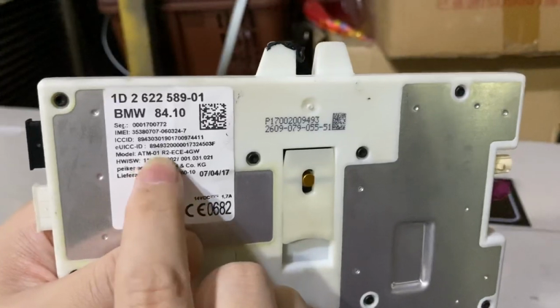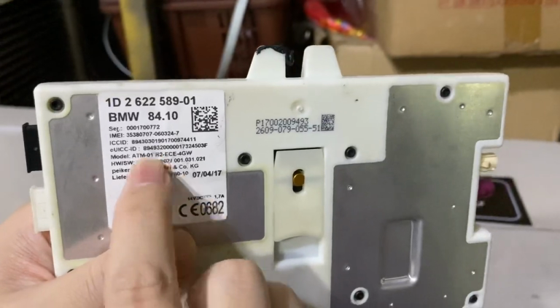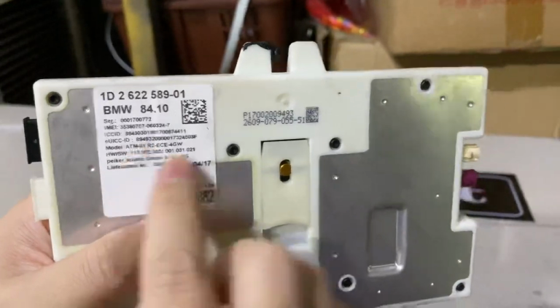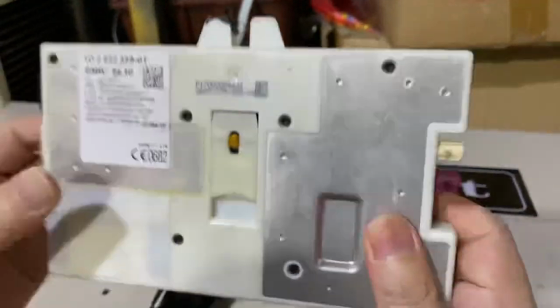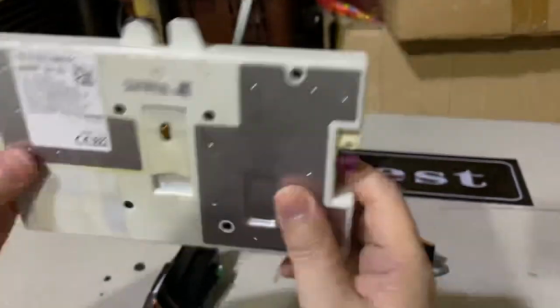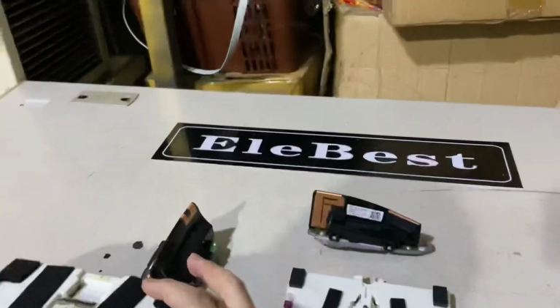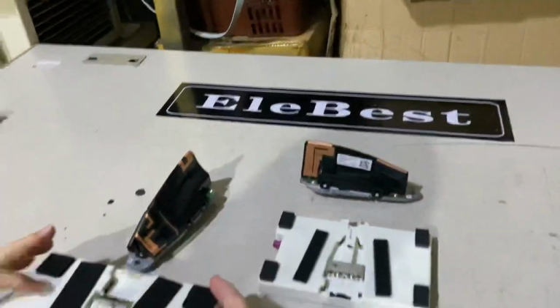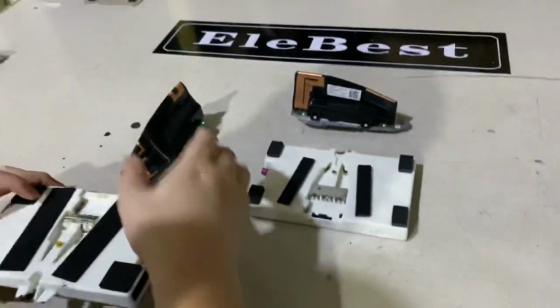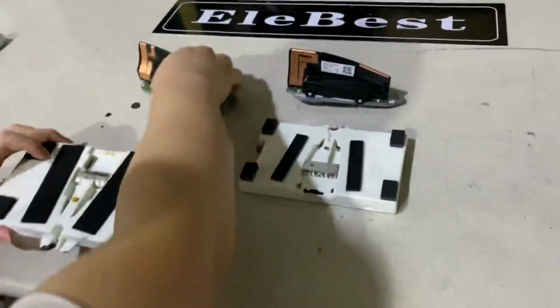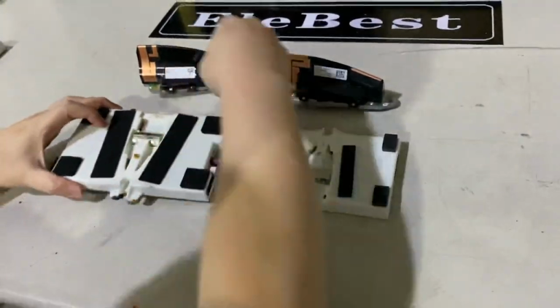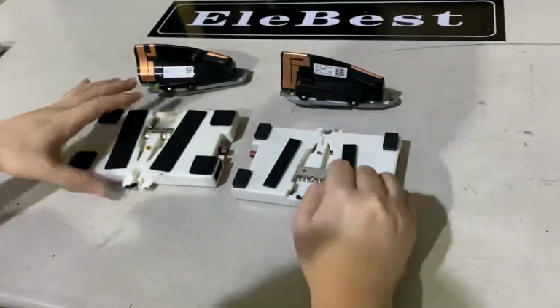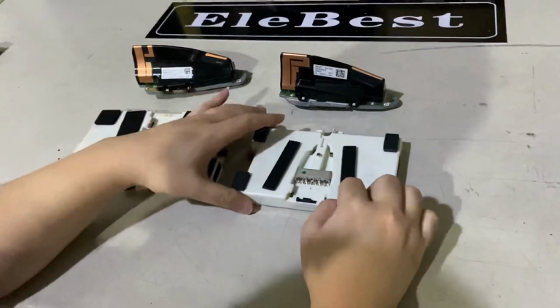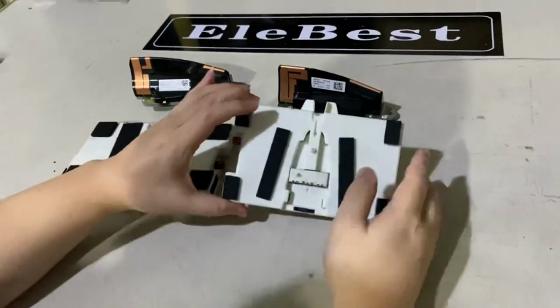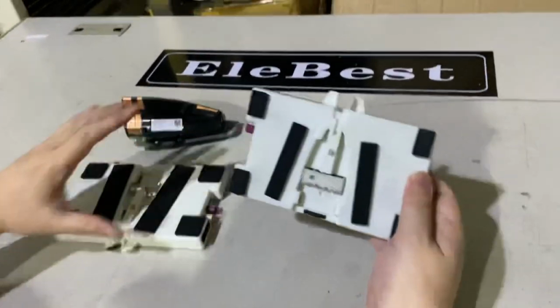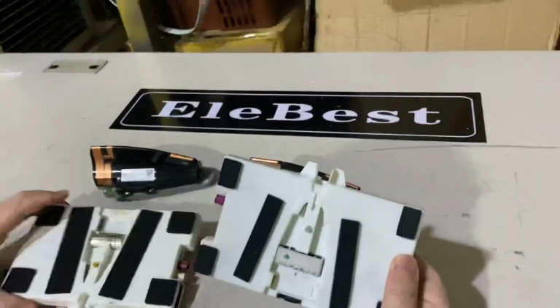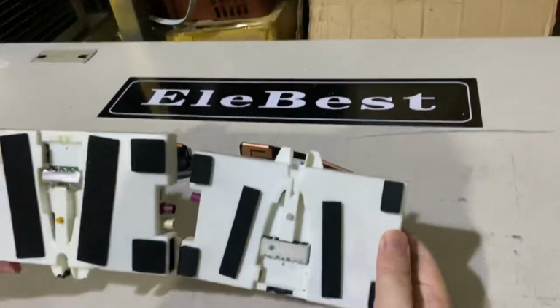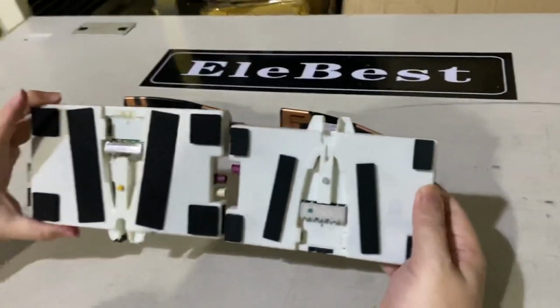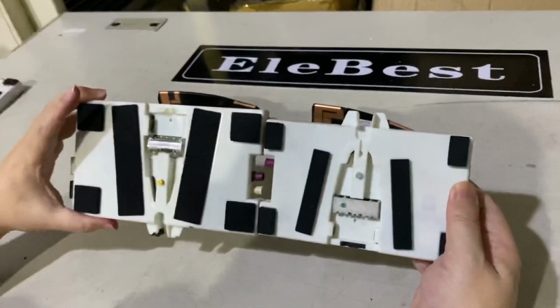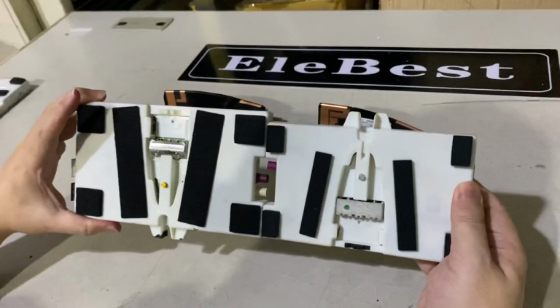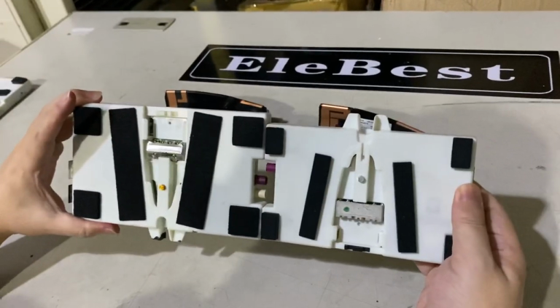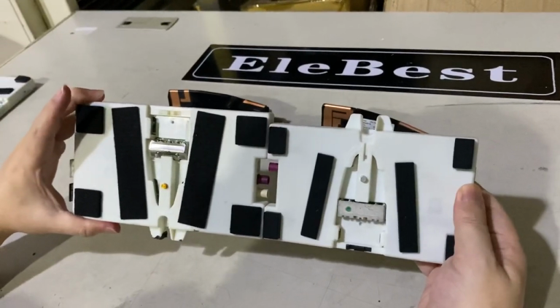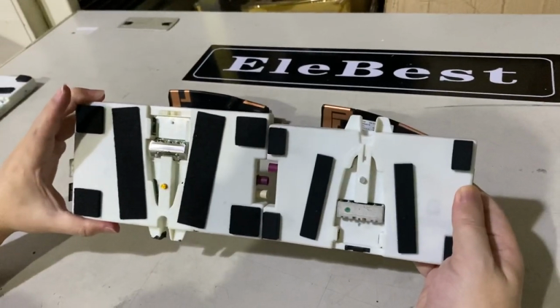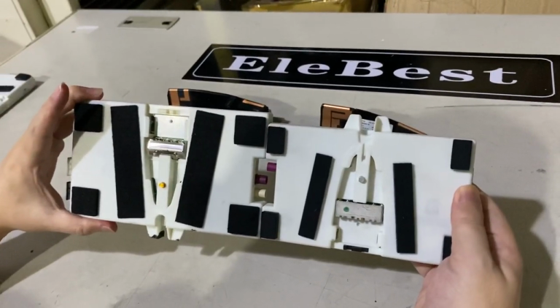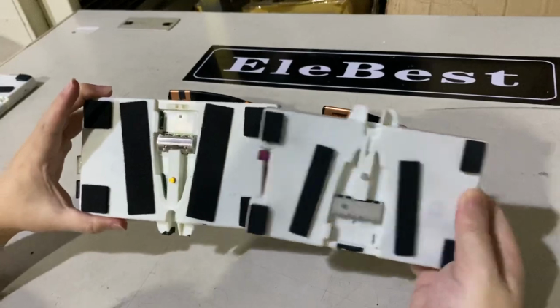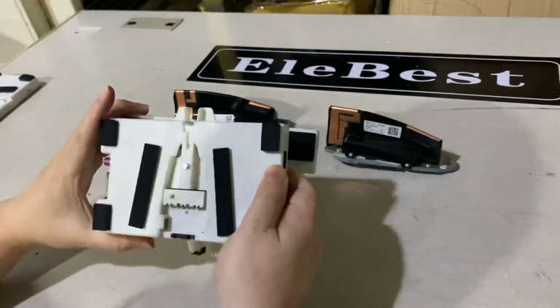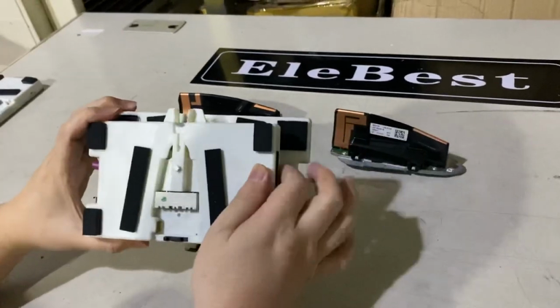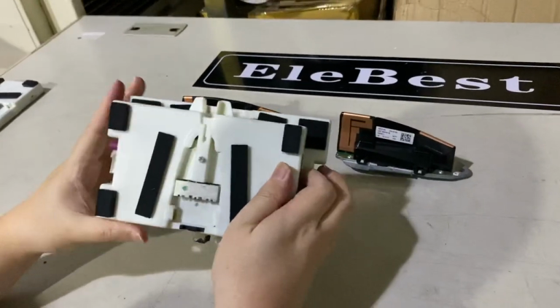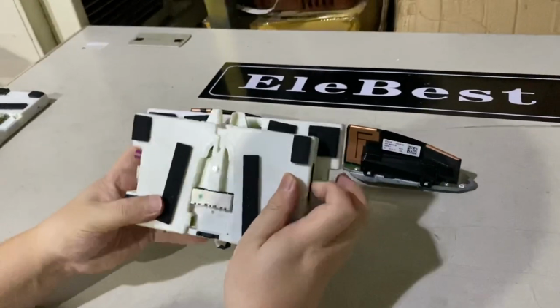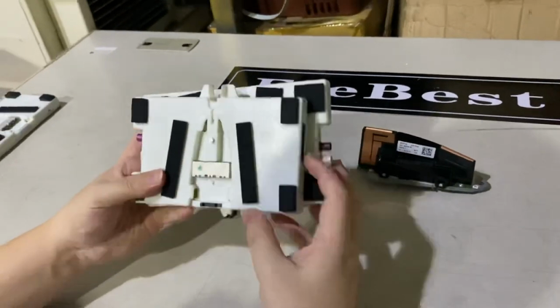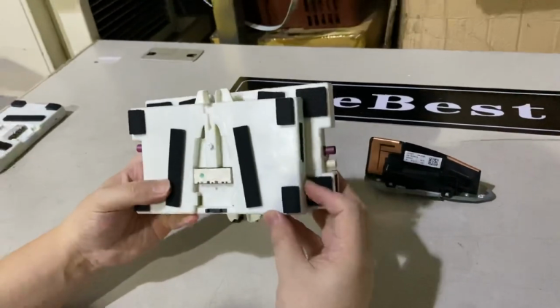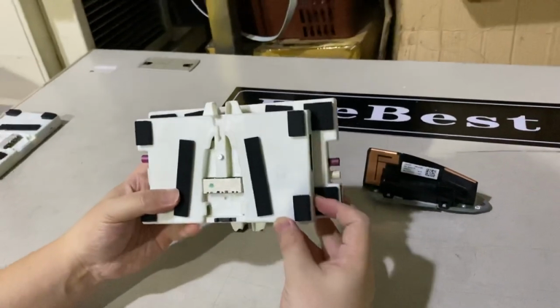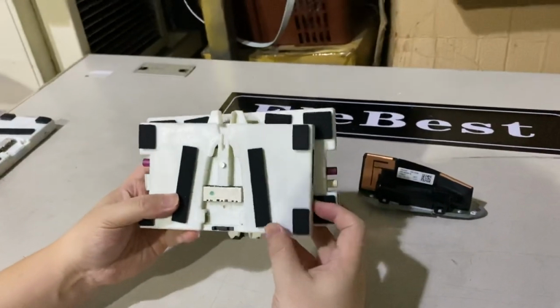This is the ATM1, and this is the ATM2. The size is slightly different — you can see, right? The ATM2 is smaller.